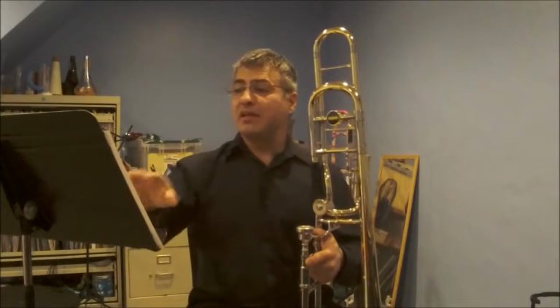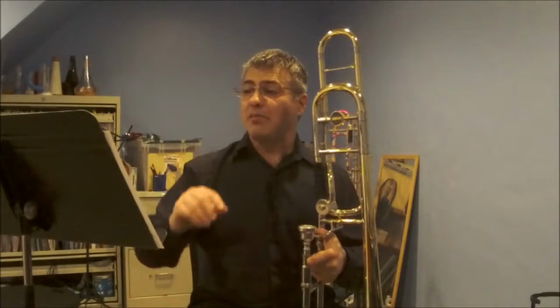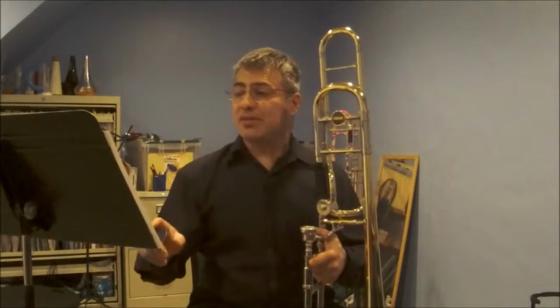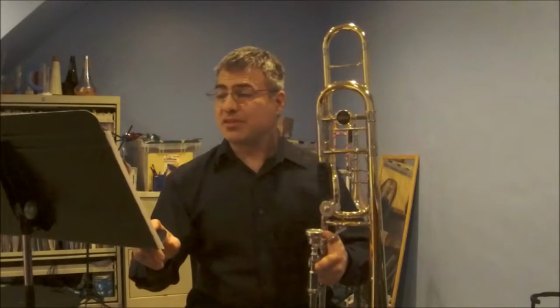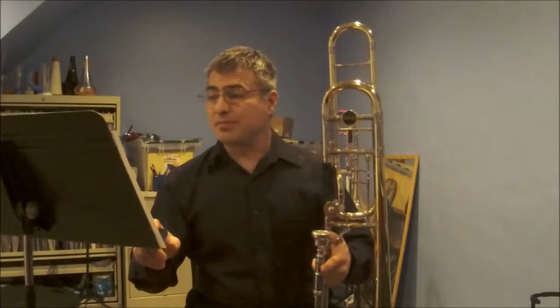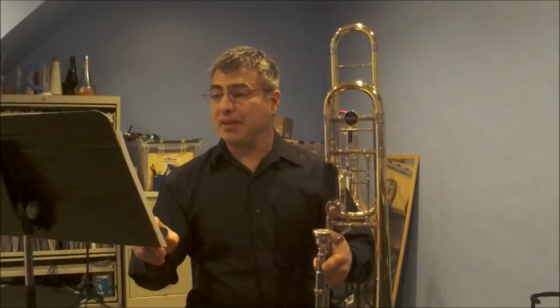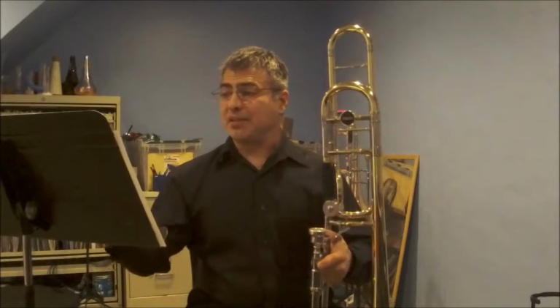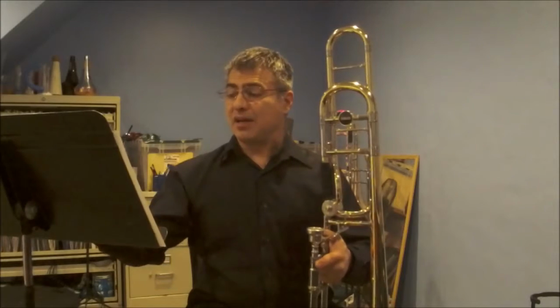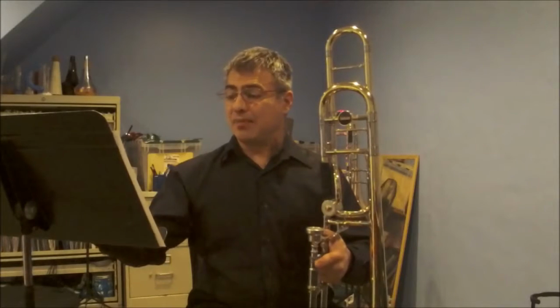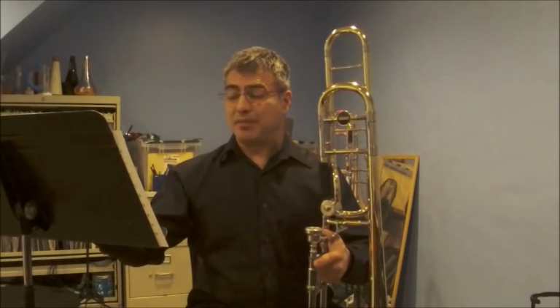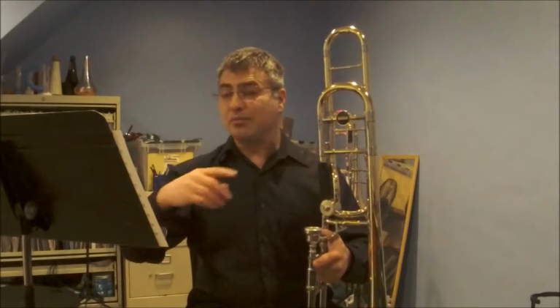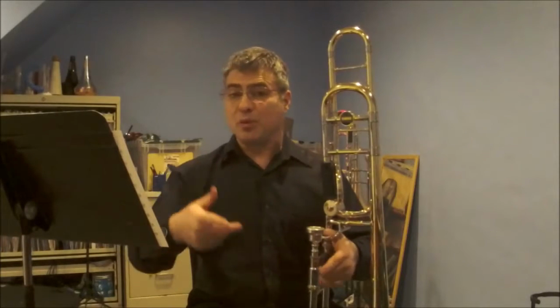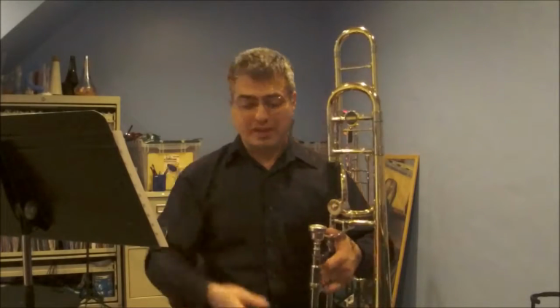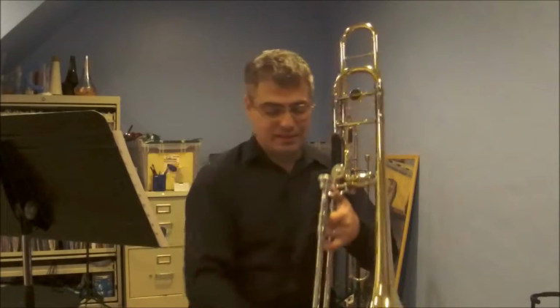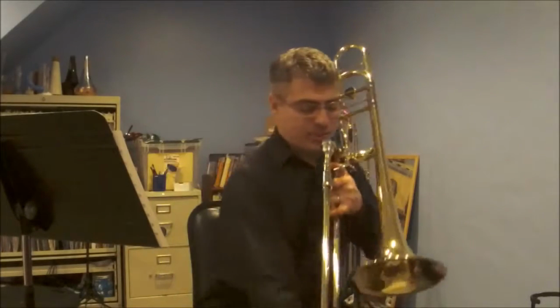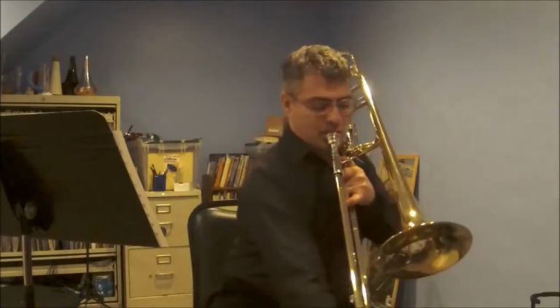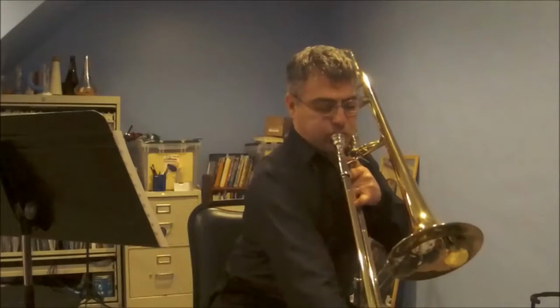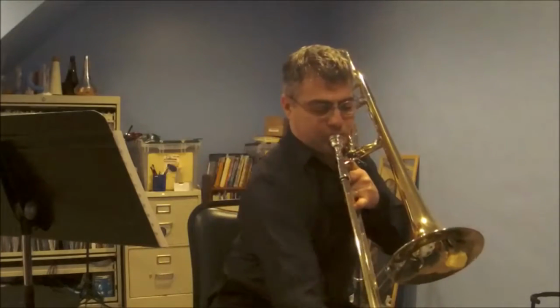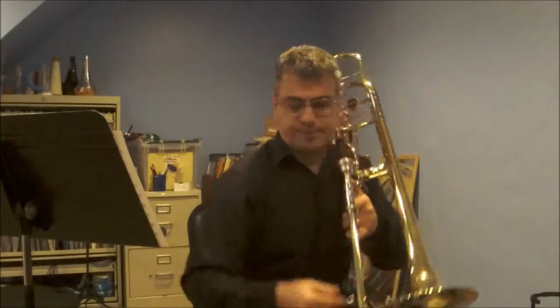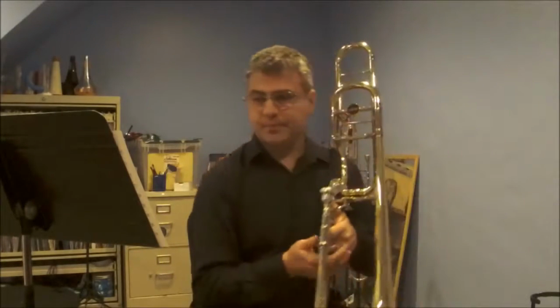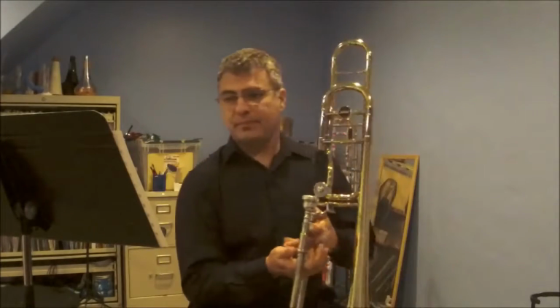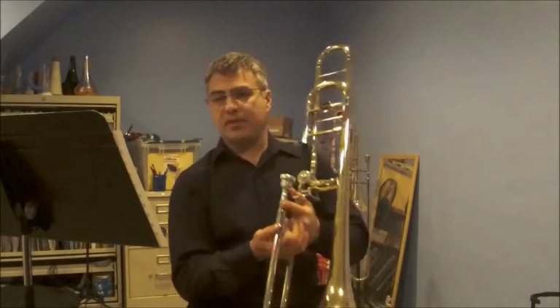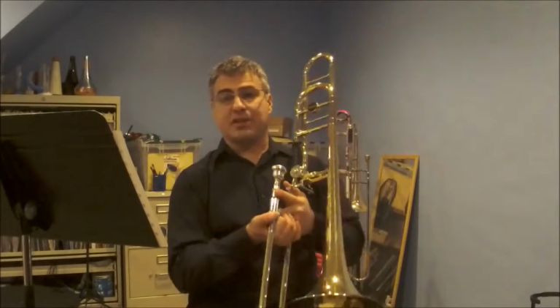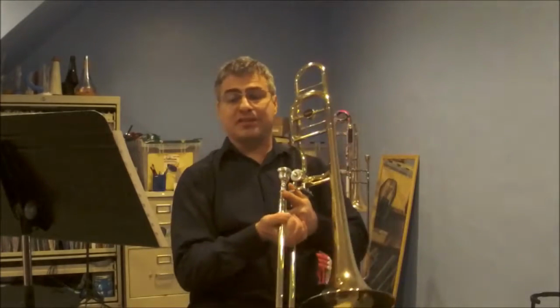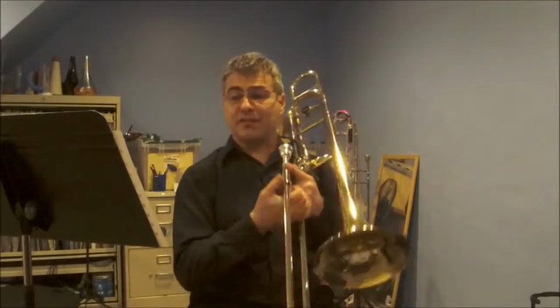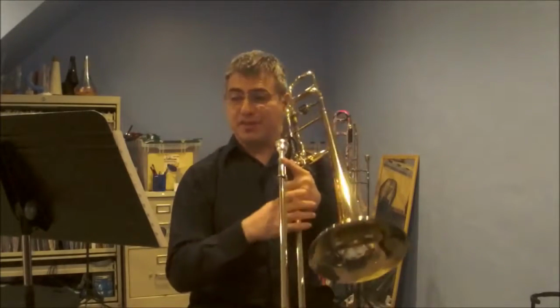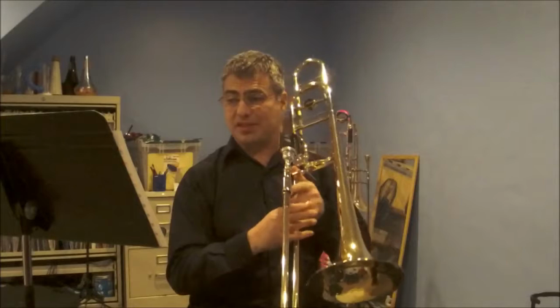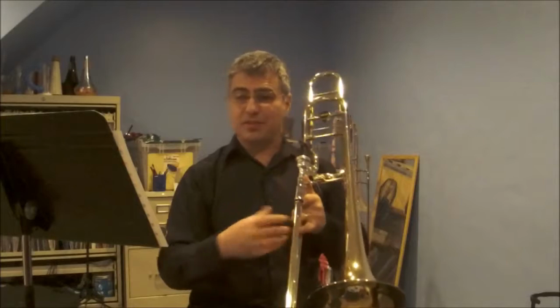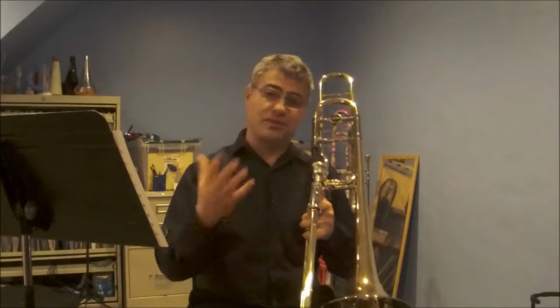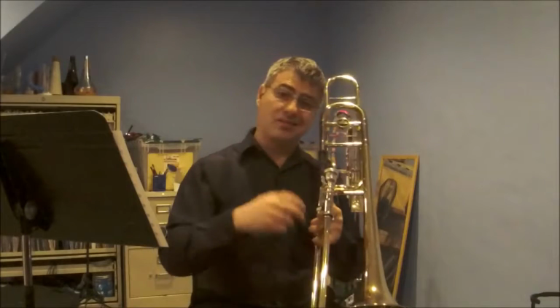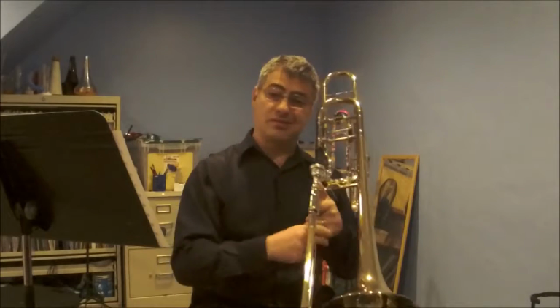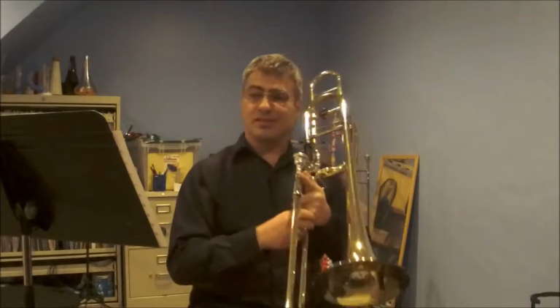For the upper register page, I'm going to go right on. I'm starting in the seventh position because we're going the other direction.